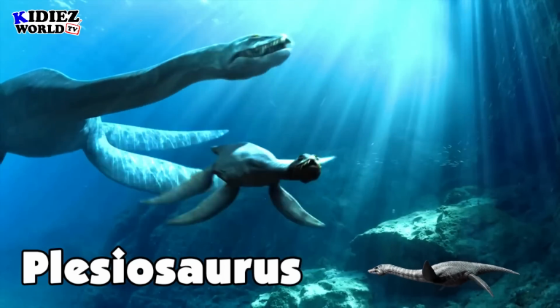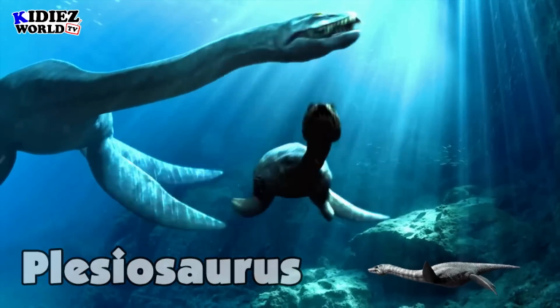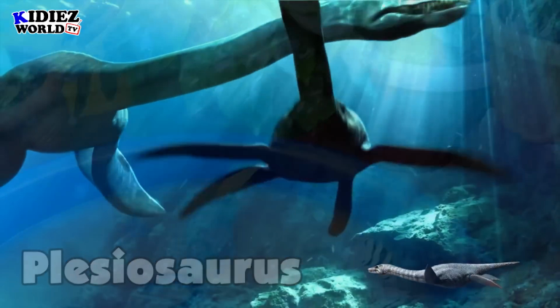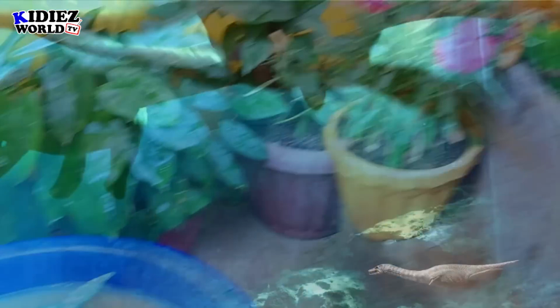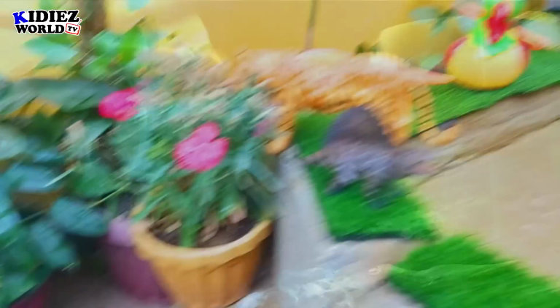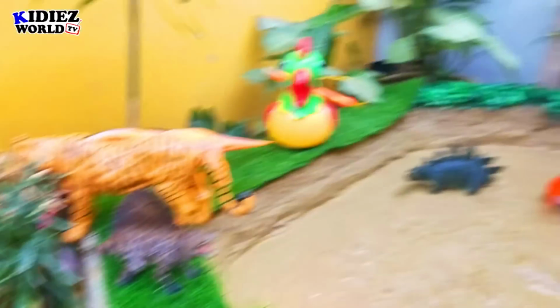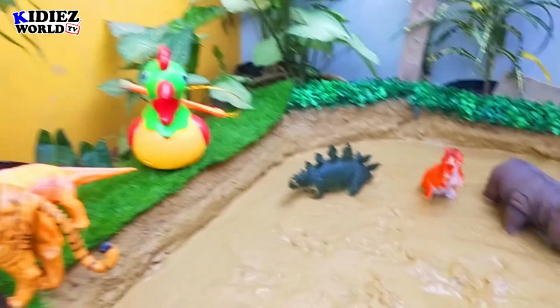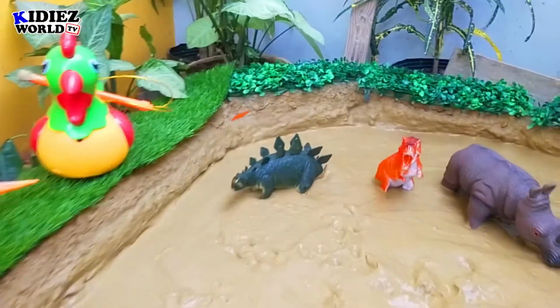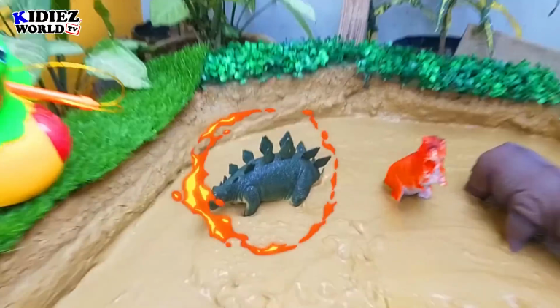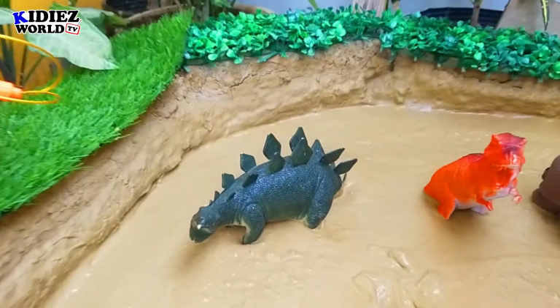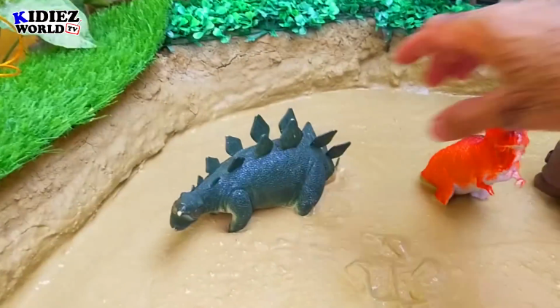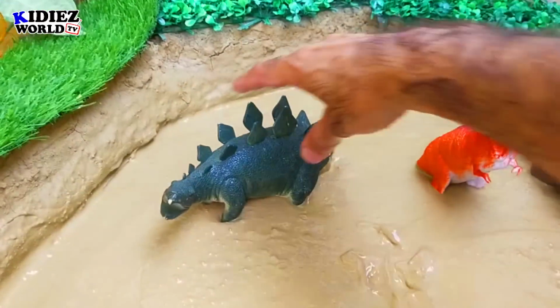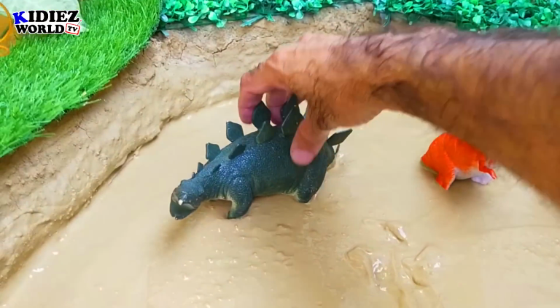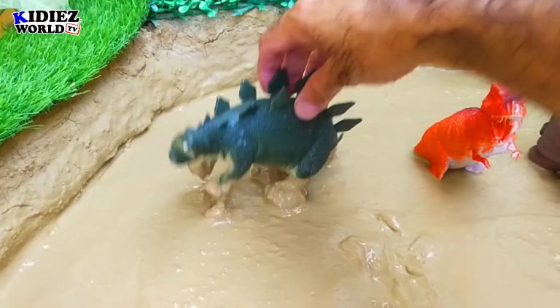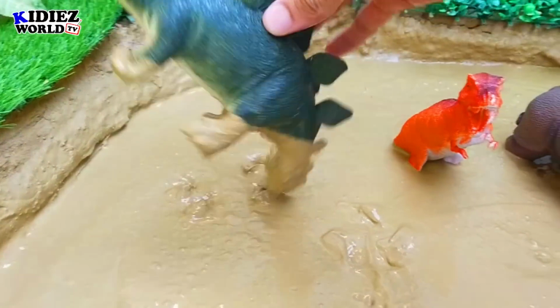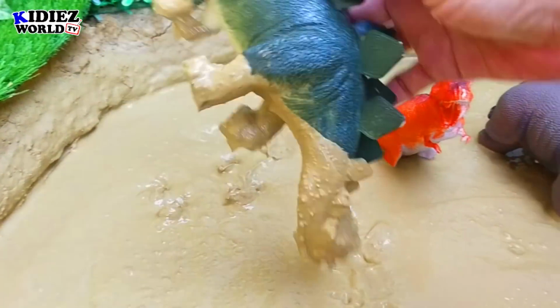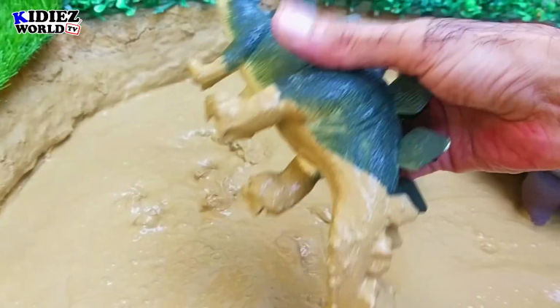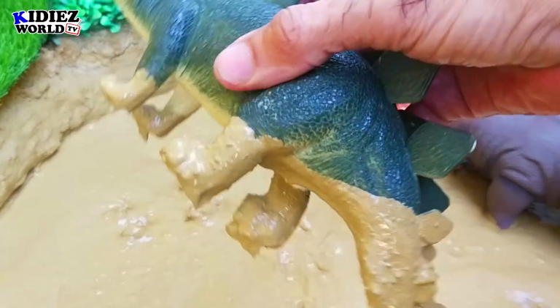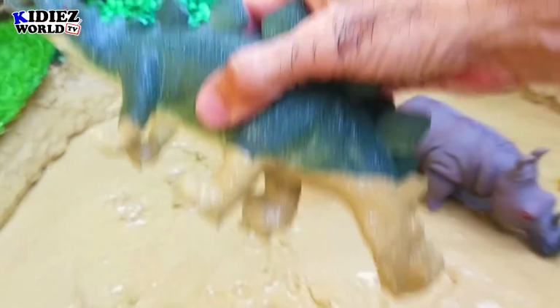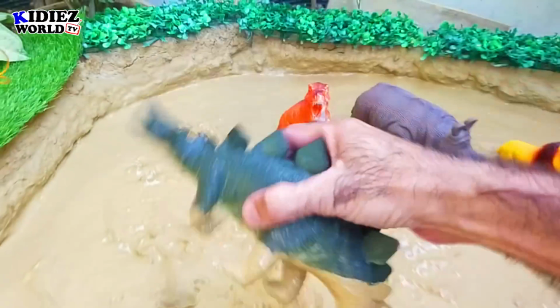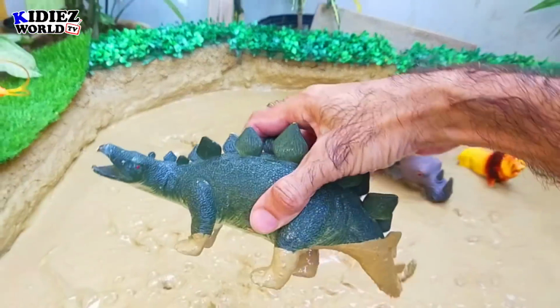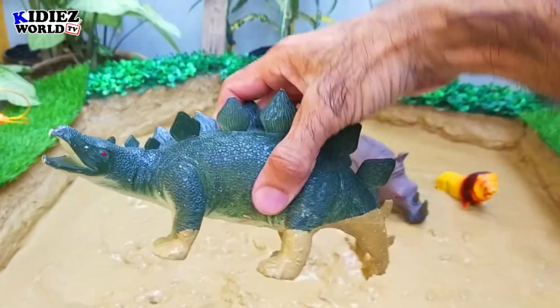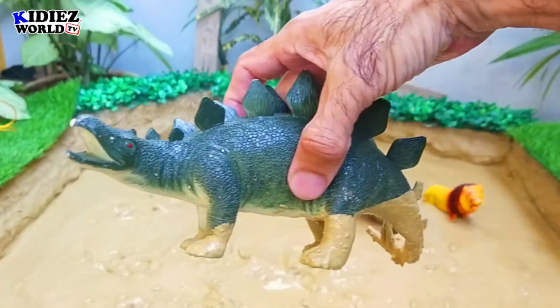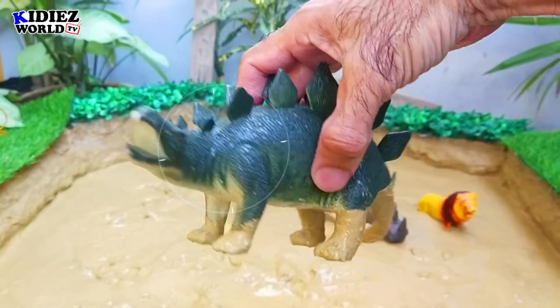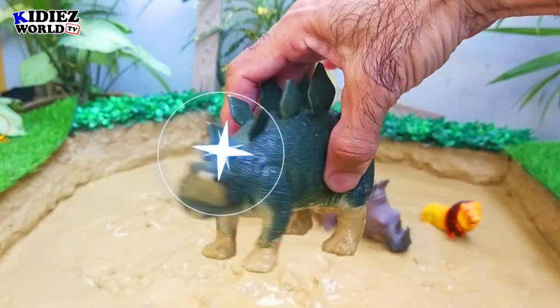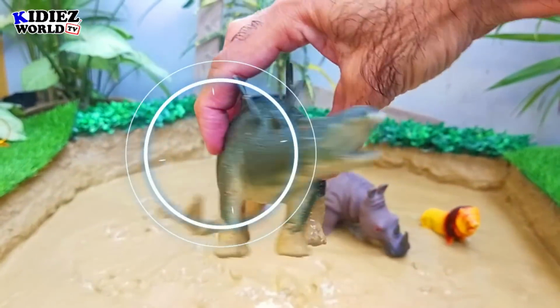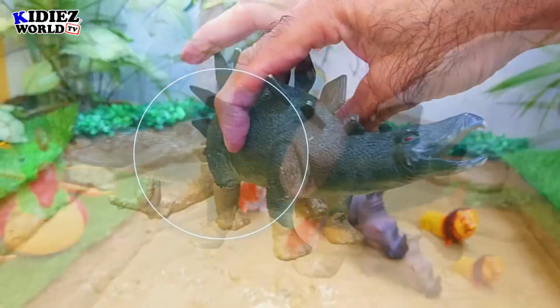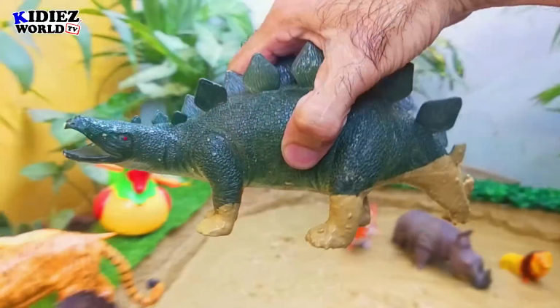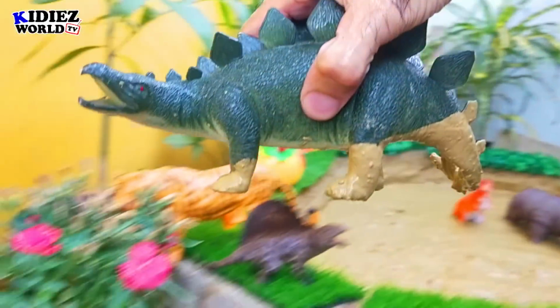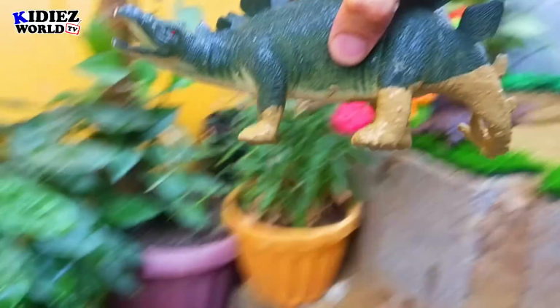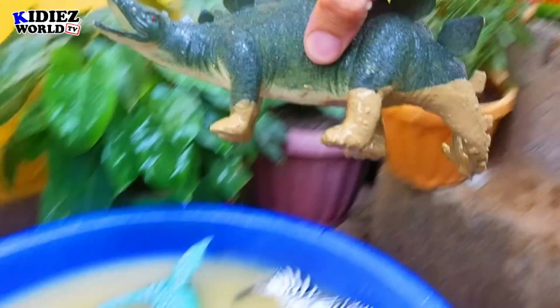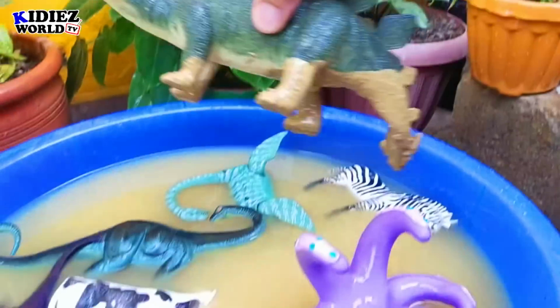And the next one is stegosaurus. Stegosaurus are very special and very heavy dinosaurs.